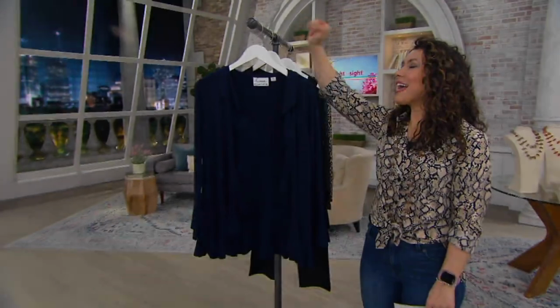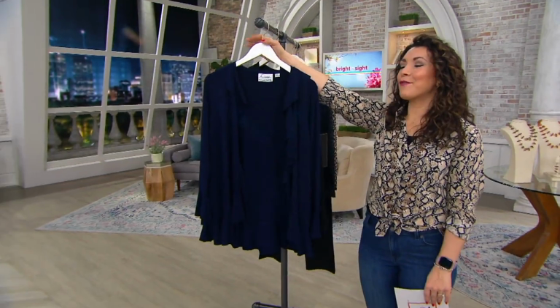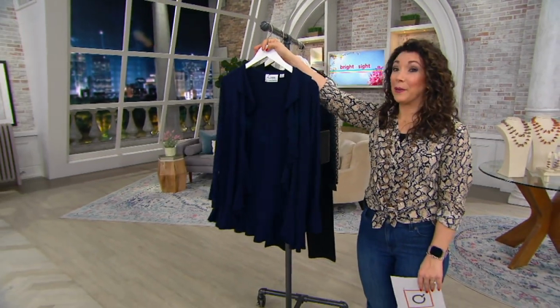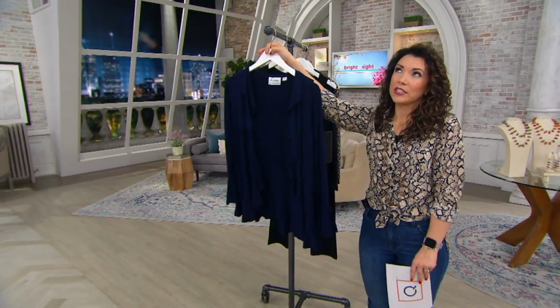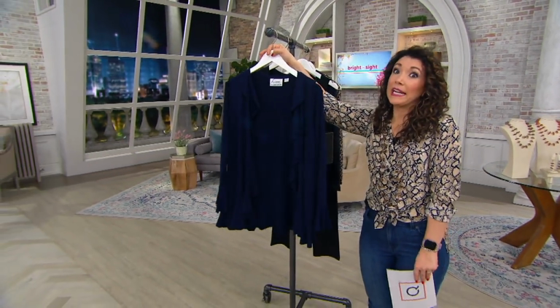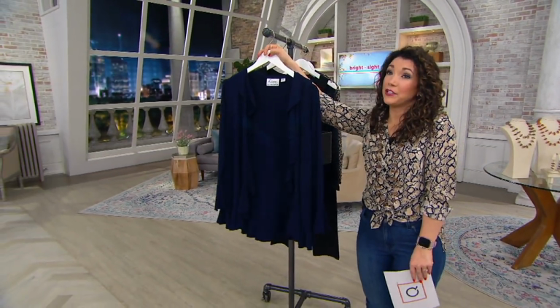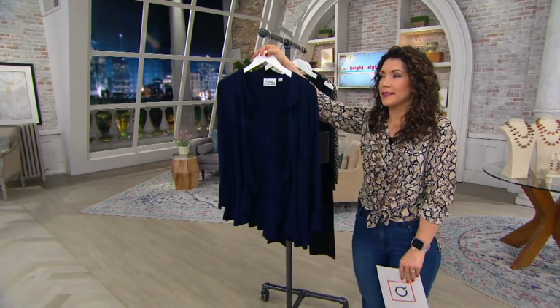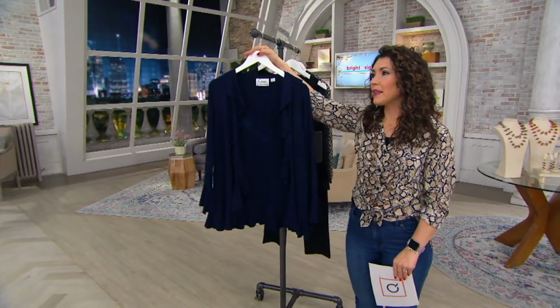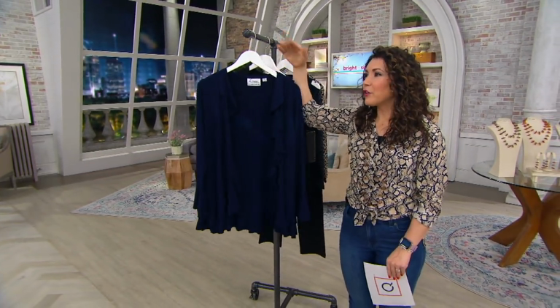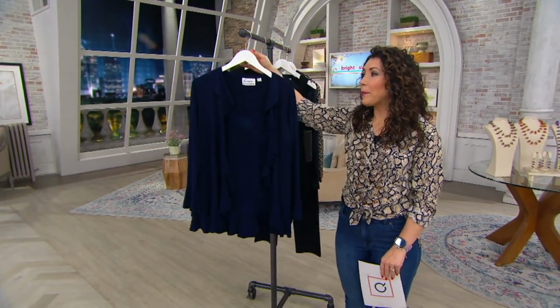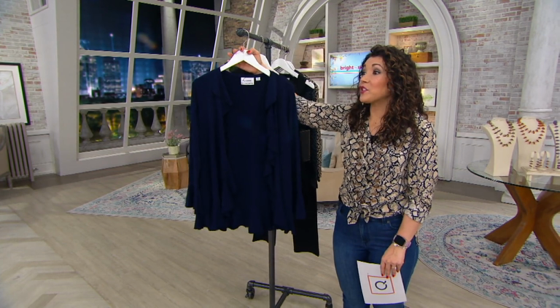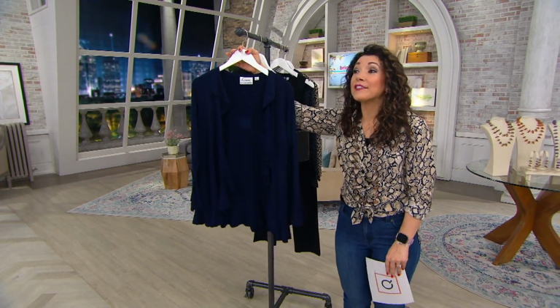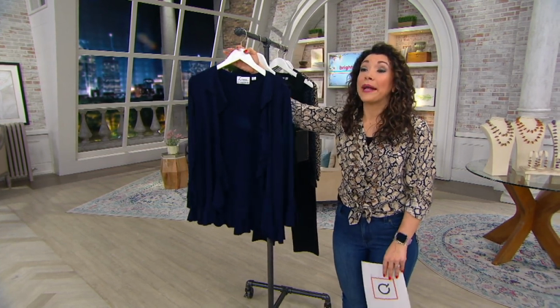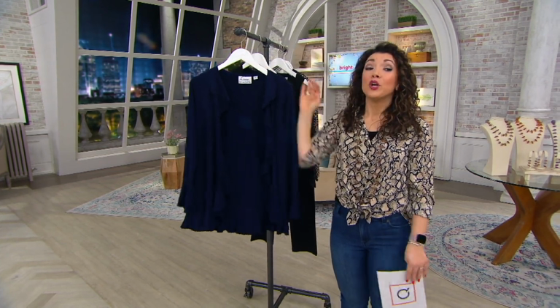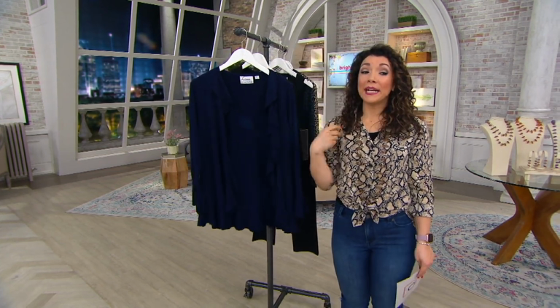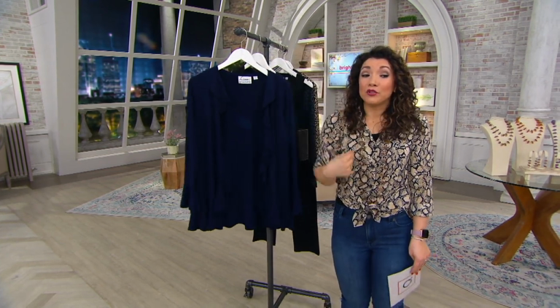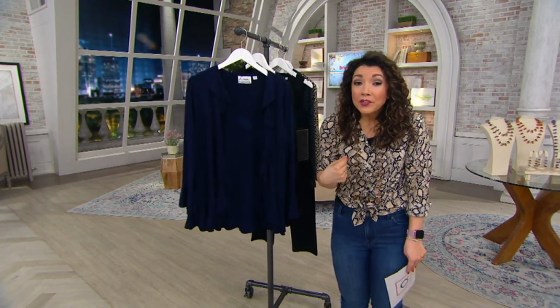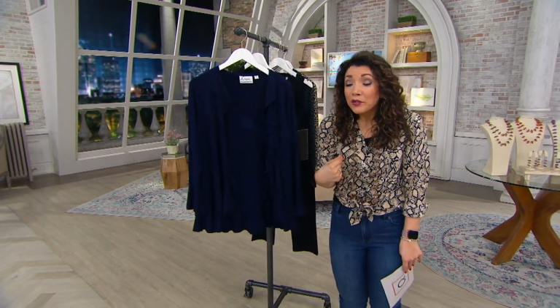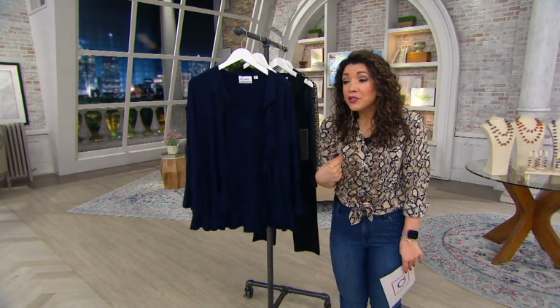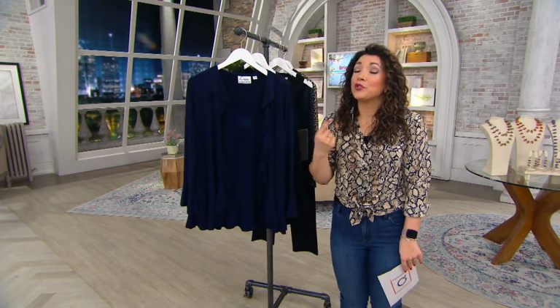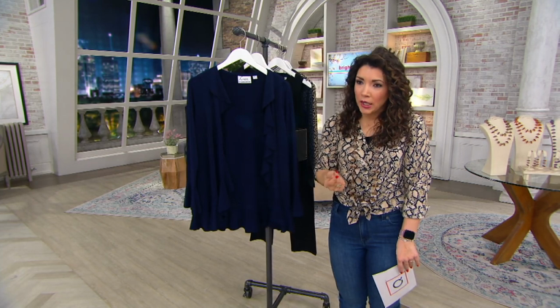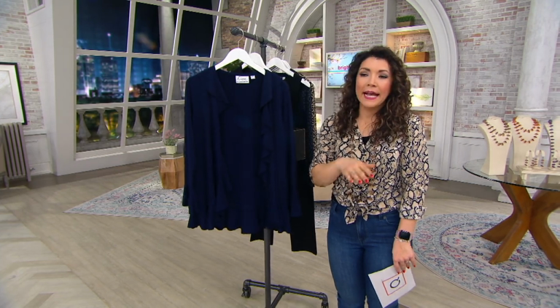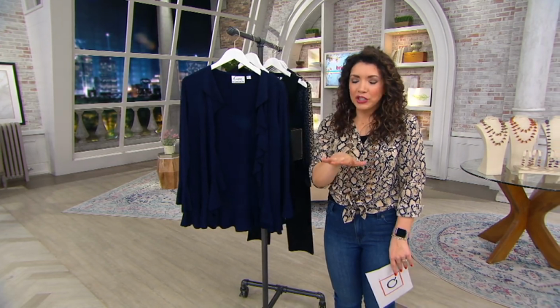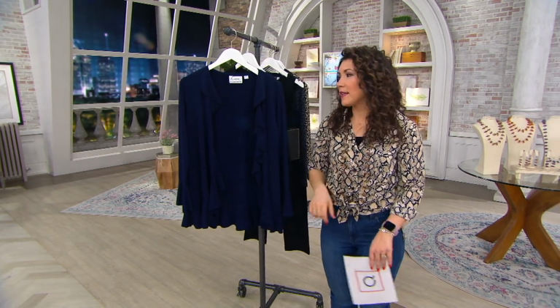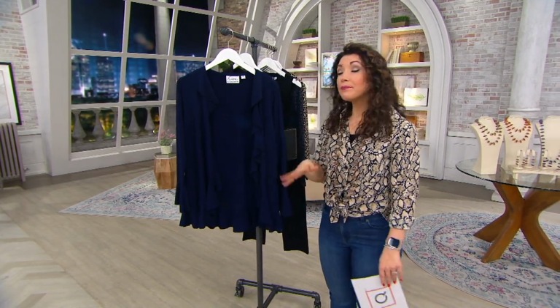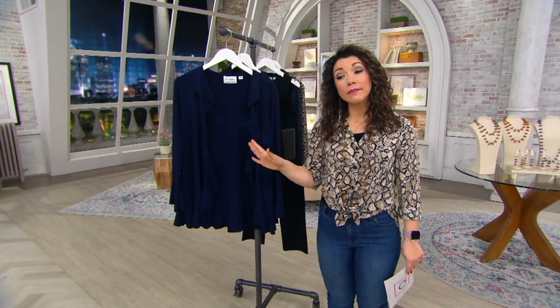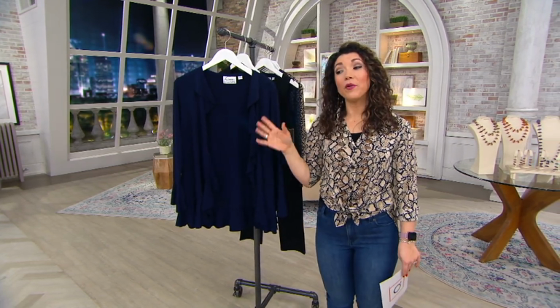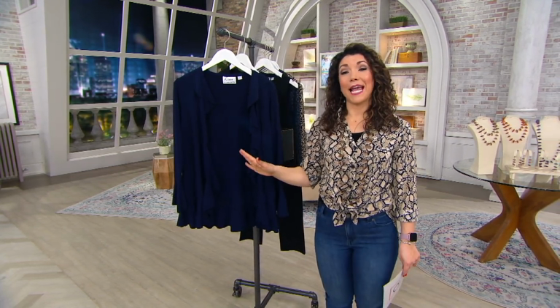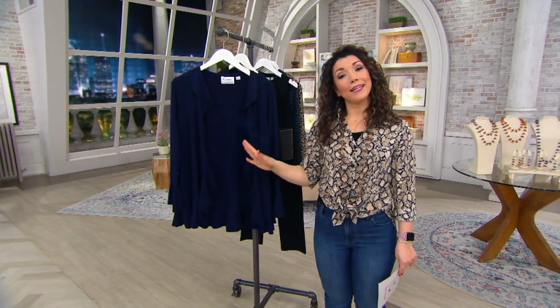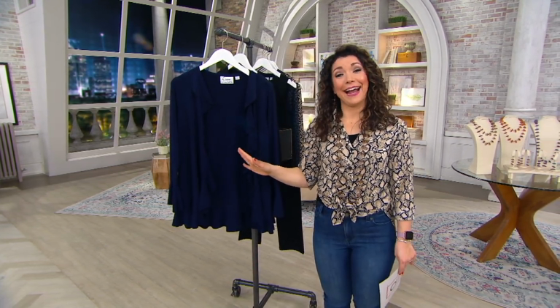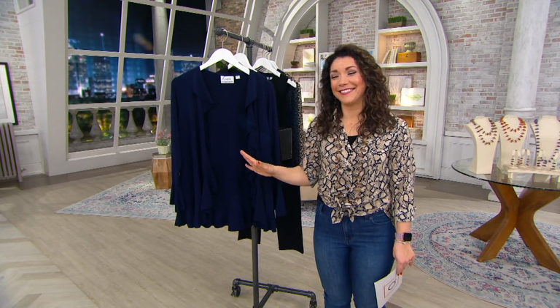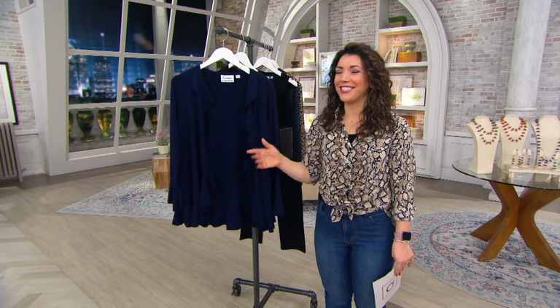I was having this conversation with my daughter because we're looking at Easter dresses. I'm giving her a few options and I ask her, do you want to get a little jacket to wear over your Easter dress or do you want a cardigan? She can't decide. If only this came in her size, but she's six.